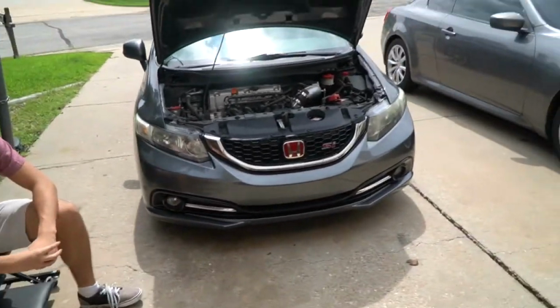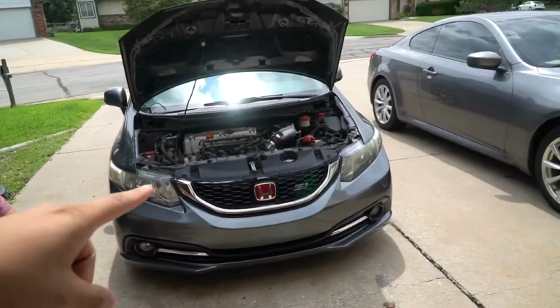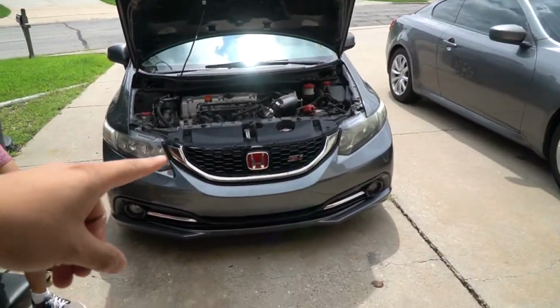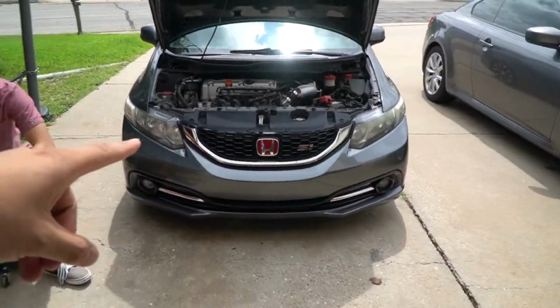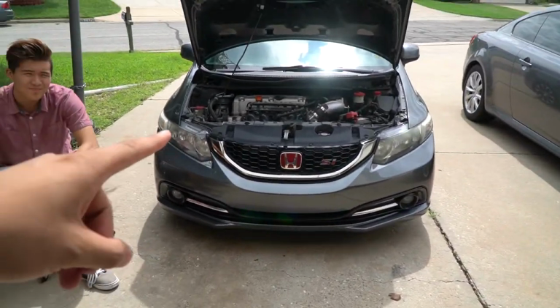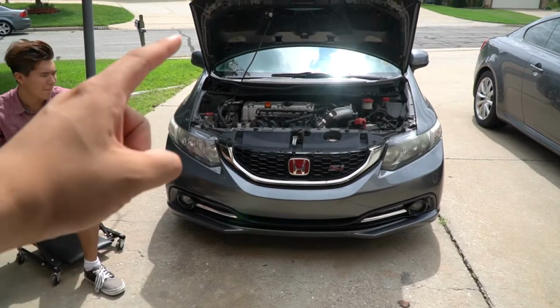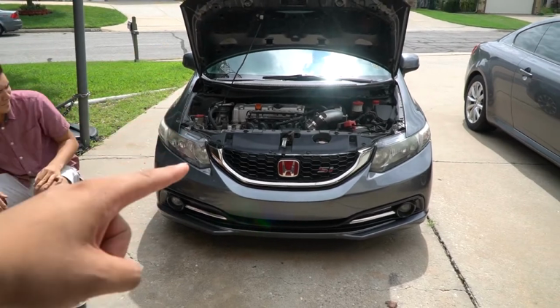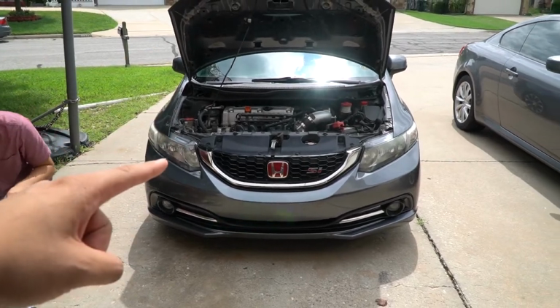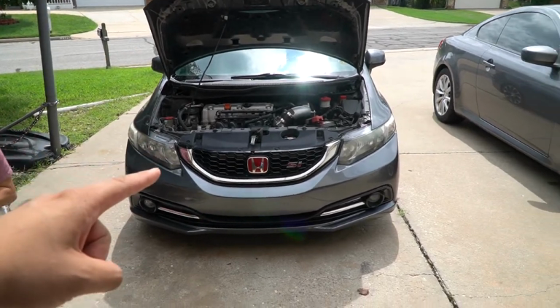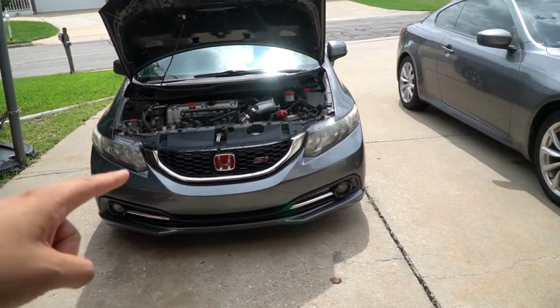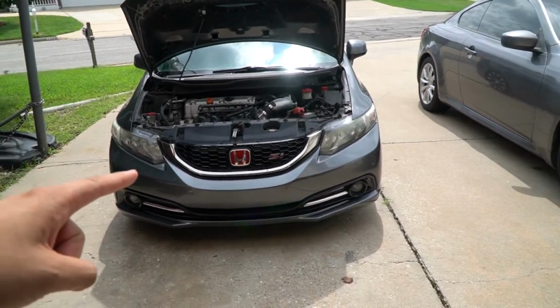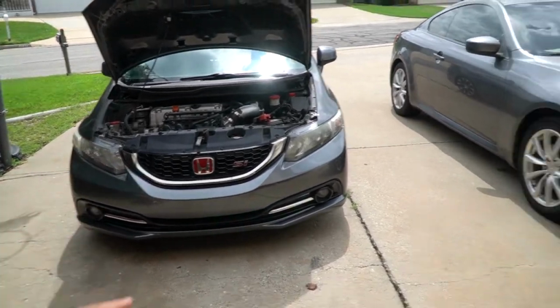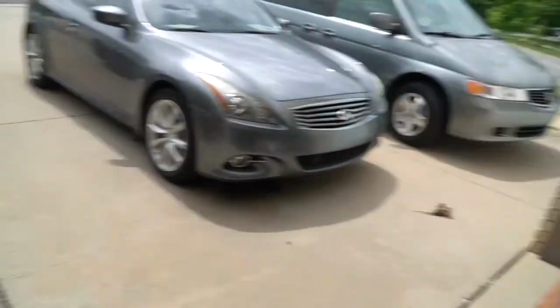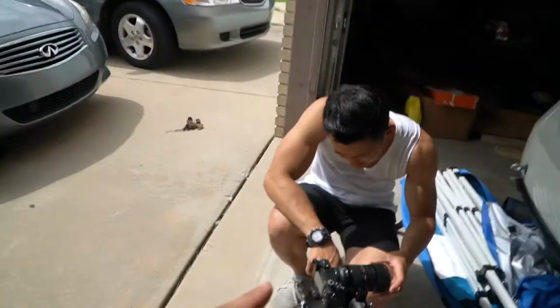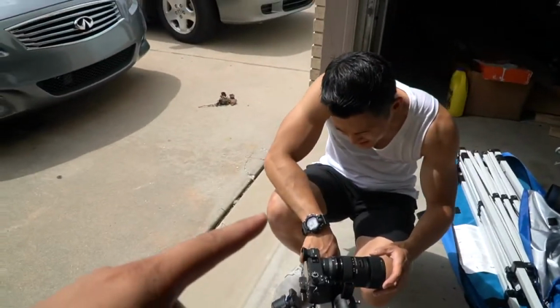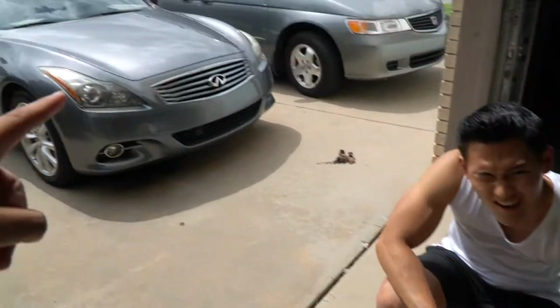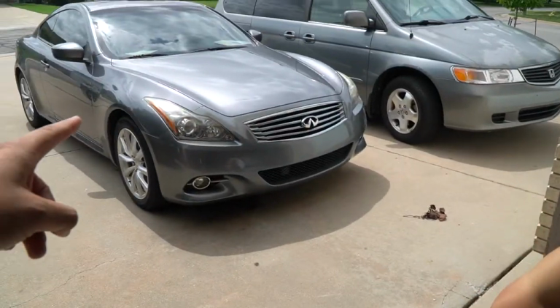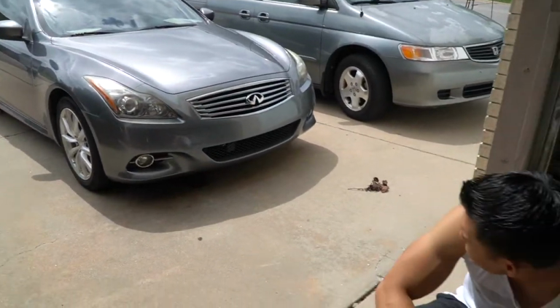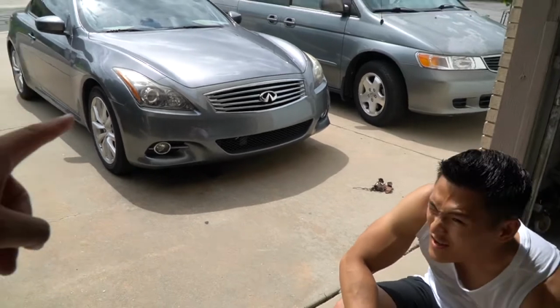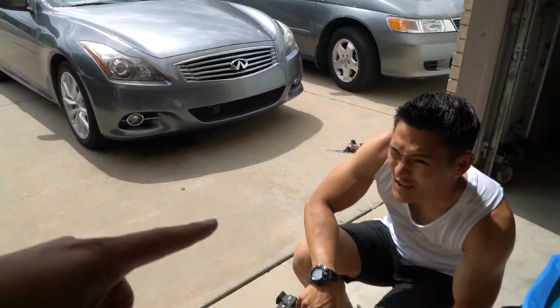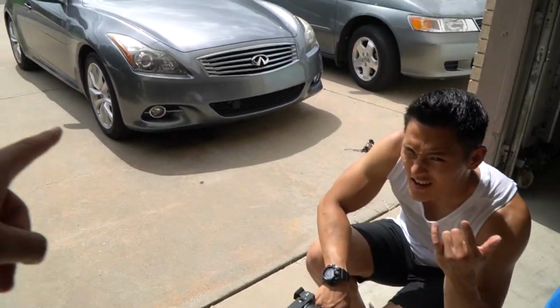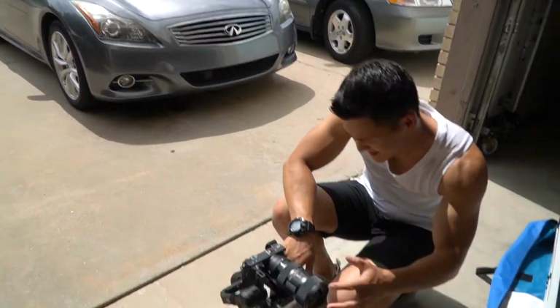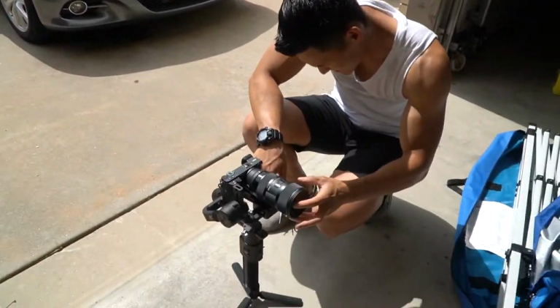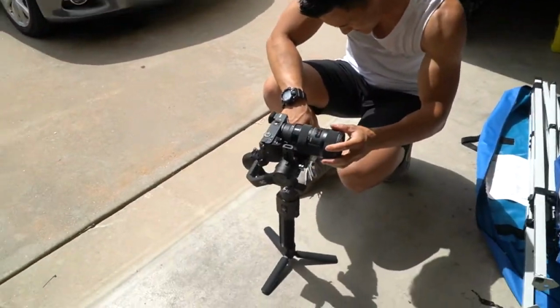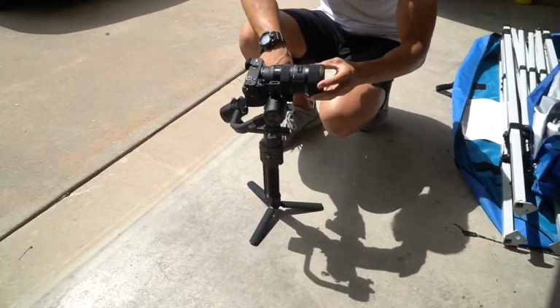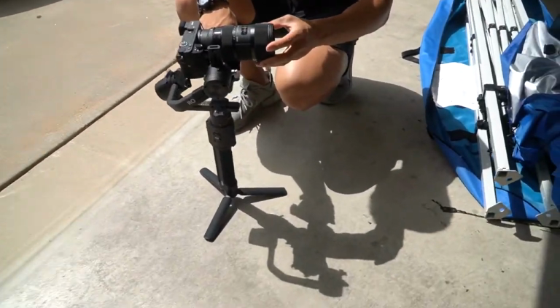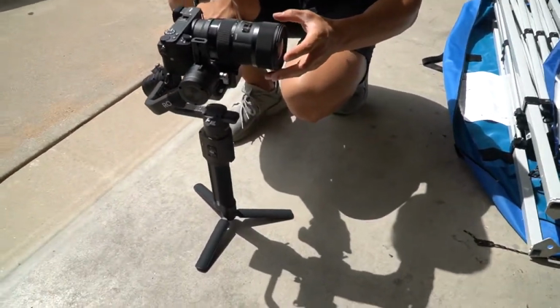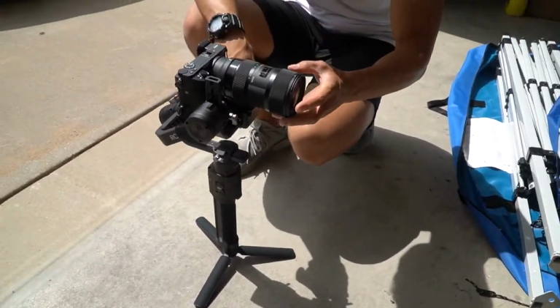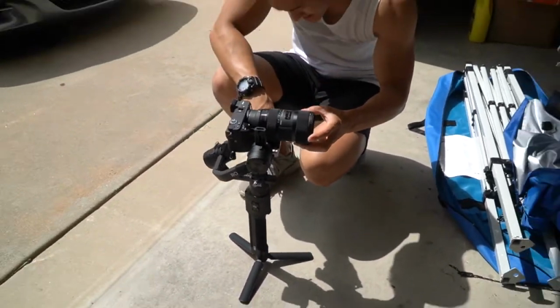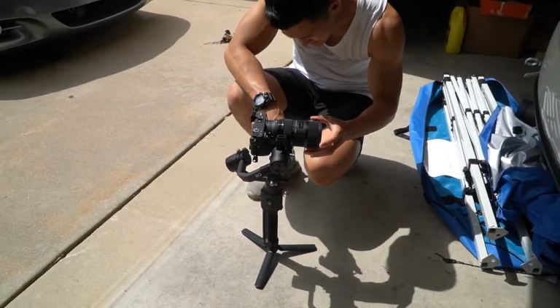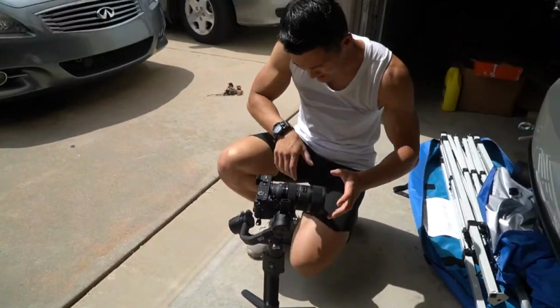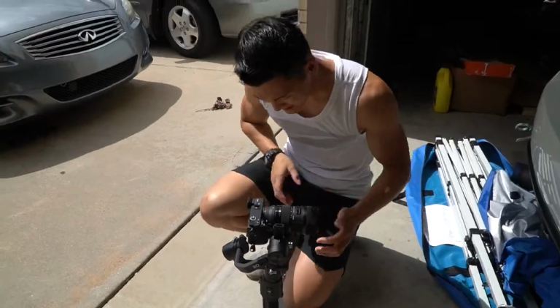We are going to be doing headlight restoration on this SI — that is a 9th gen. Then Ken, we're doing his car, taking care of his baby. And we're gonna get some cinematics in this too, so stay tuned for that.